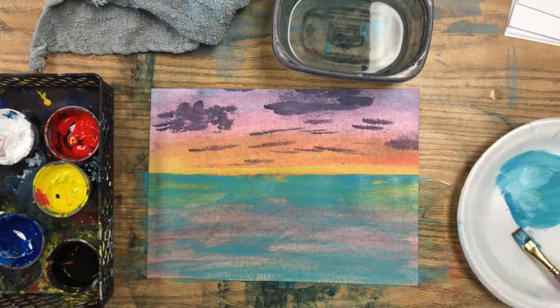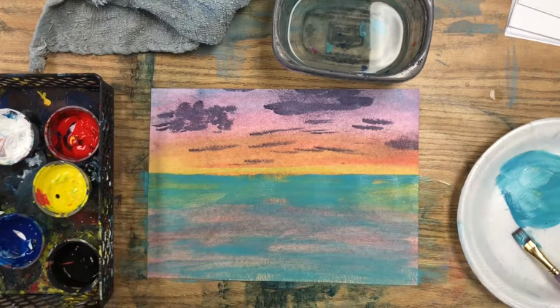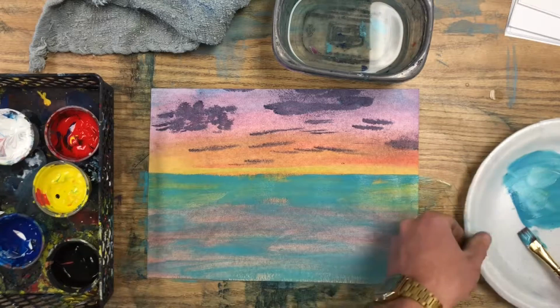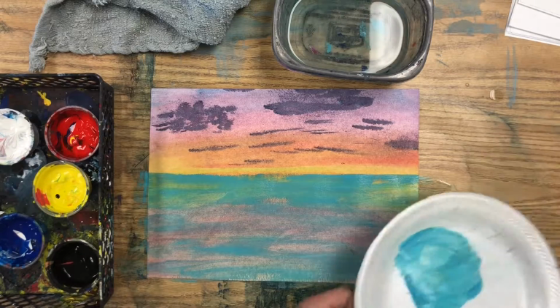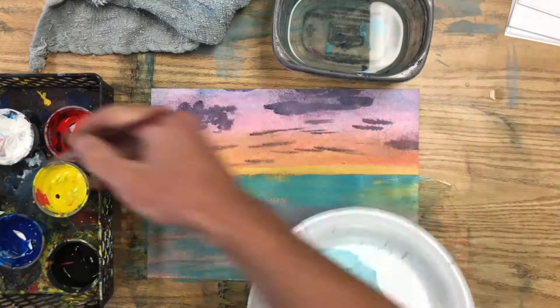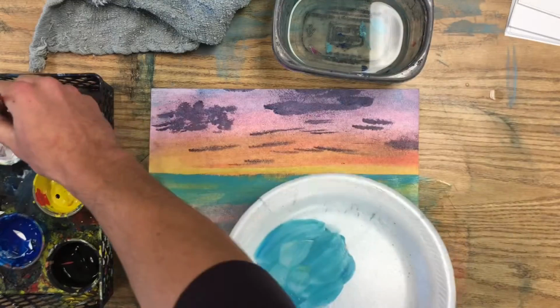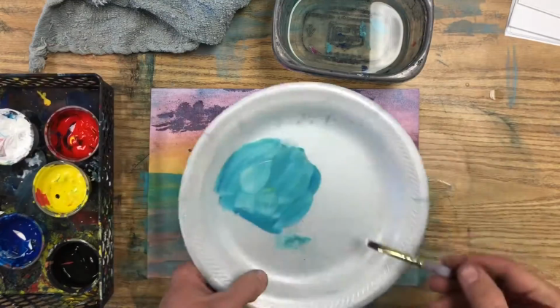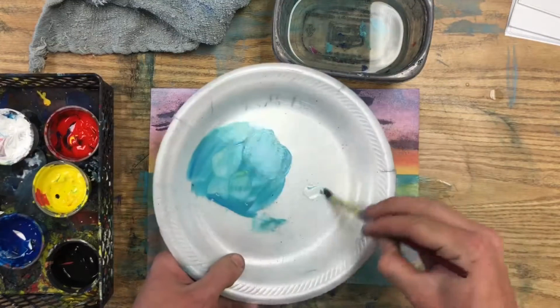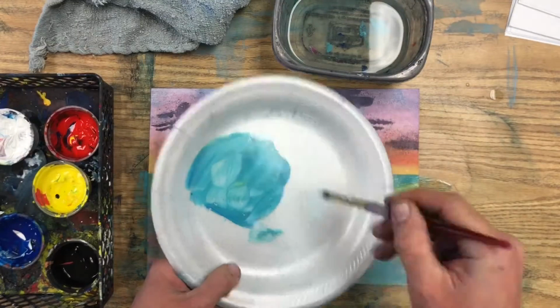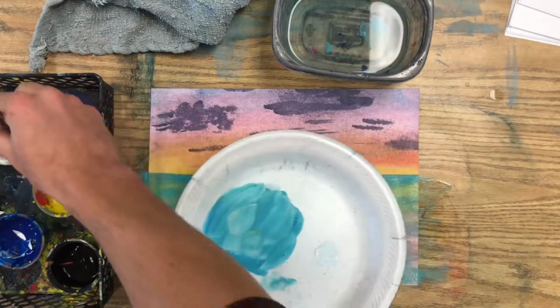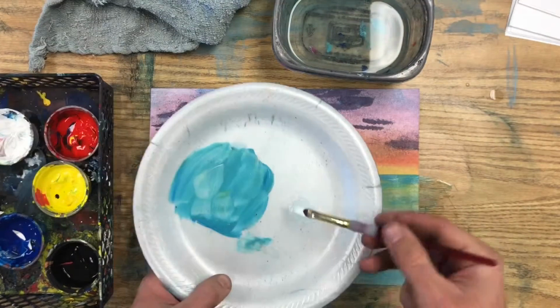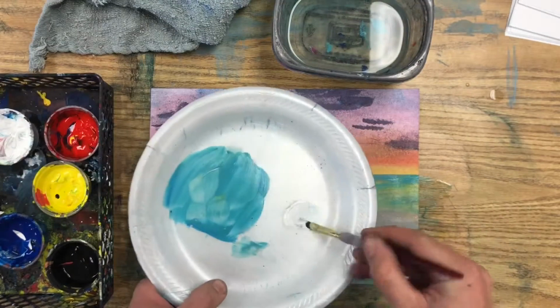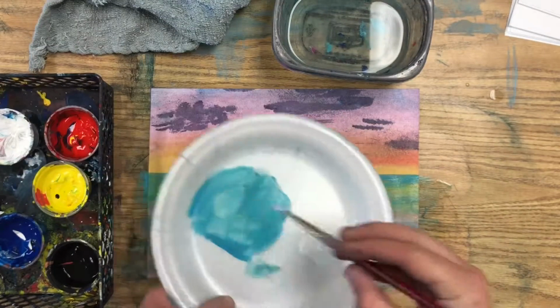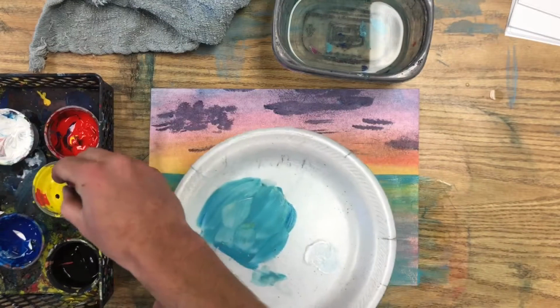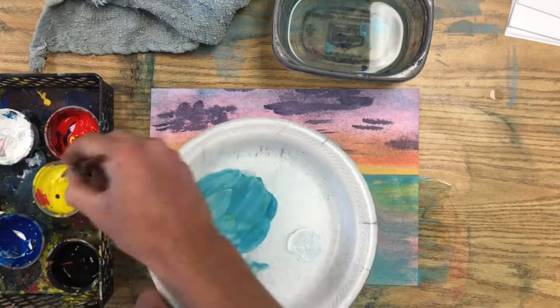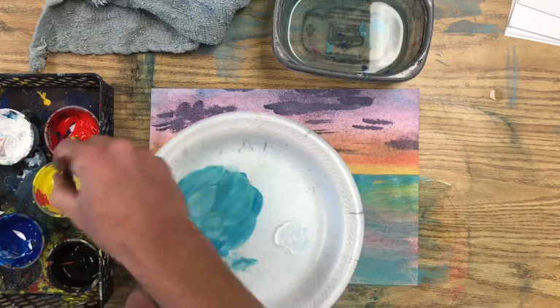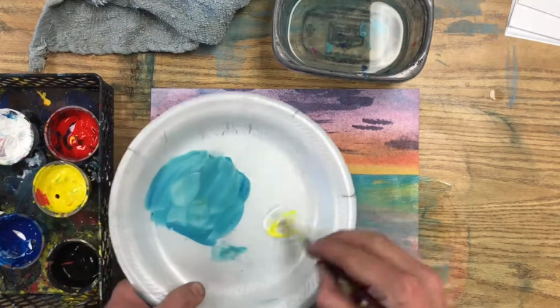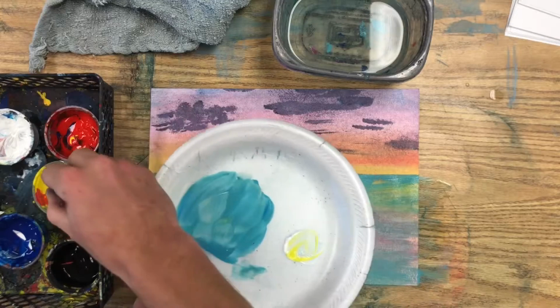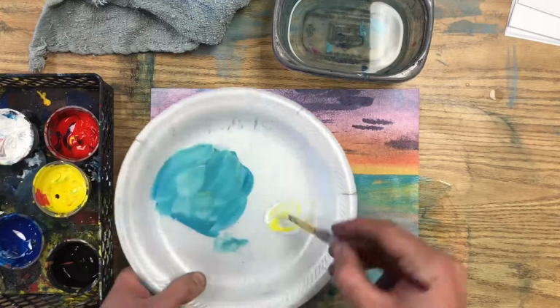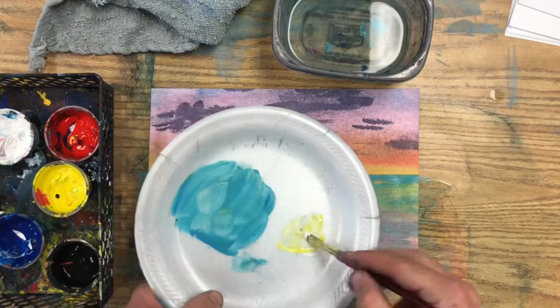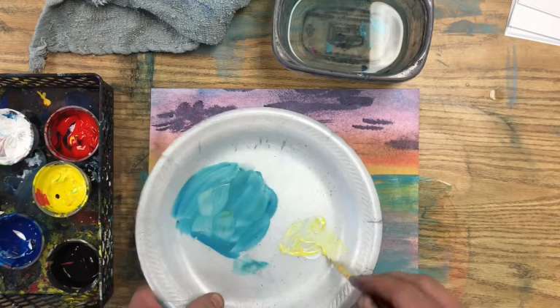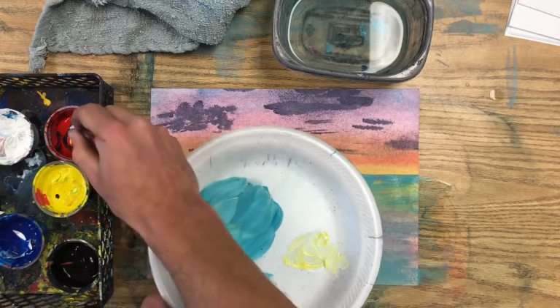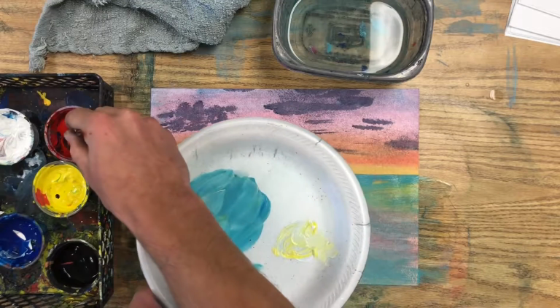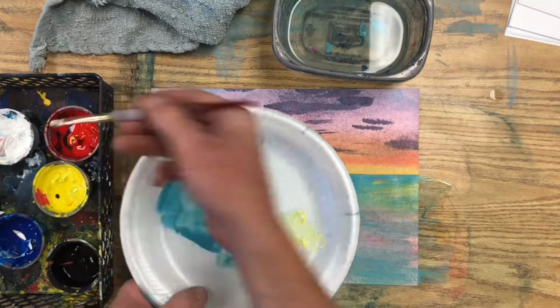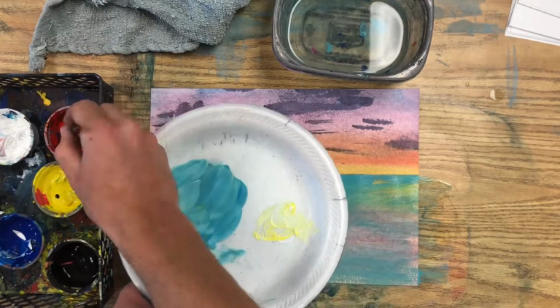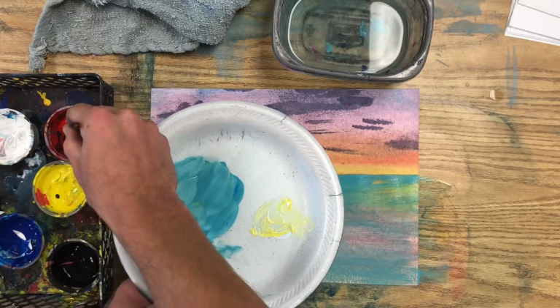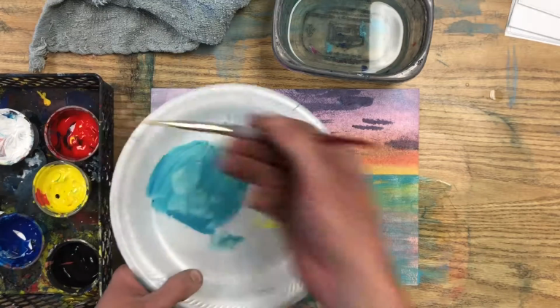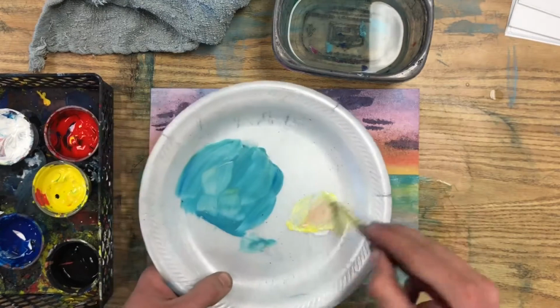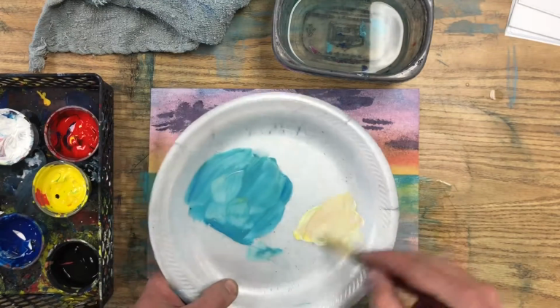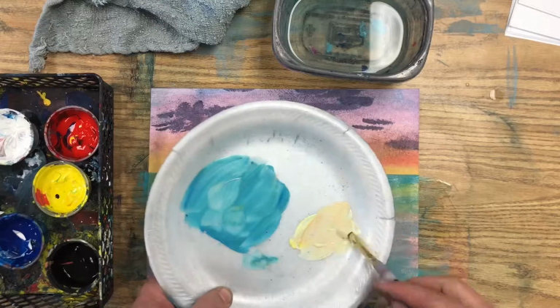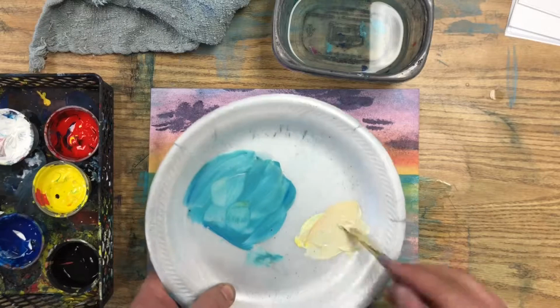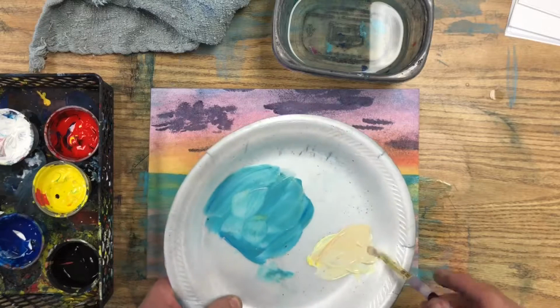Once you finish the base layer of your ocean, you're ready to mix up a color for the ripple textures that will go on top of the ocean. So I'm going to go with white plus a little bit of yellow and red to make the ripples look like they're reflecting the sunset just a little bit.